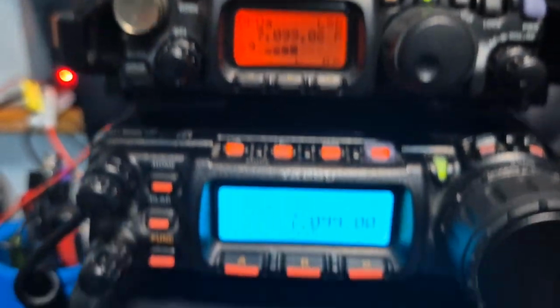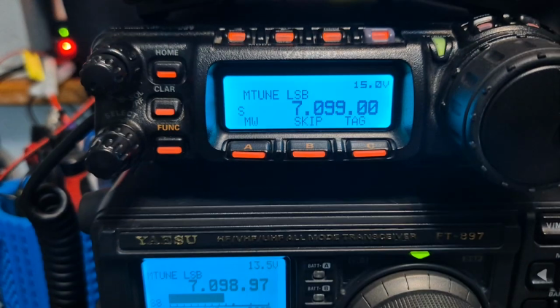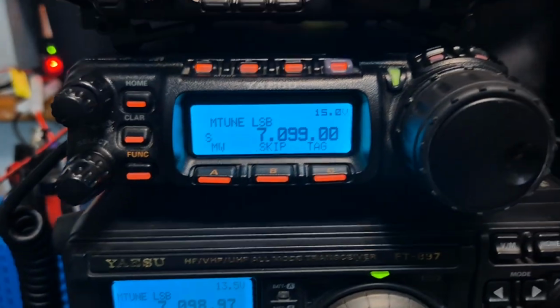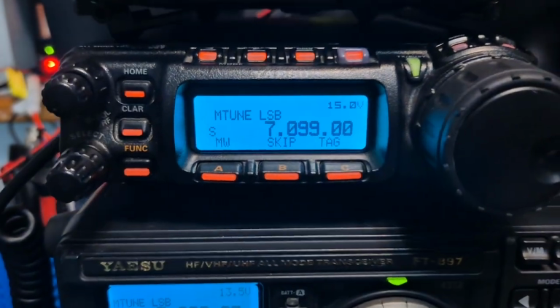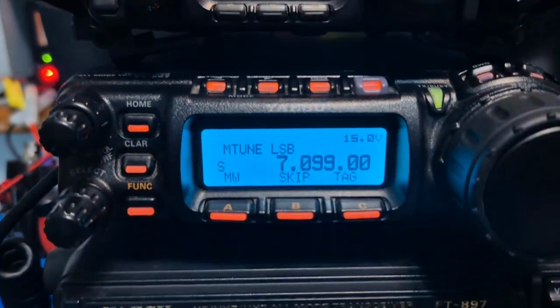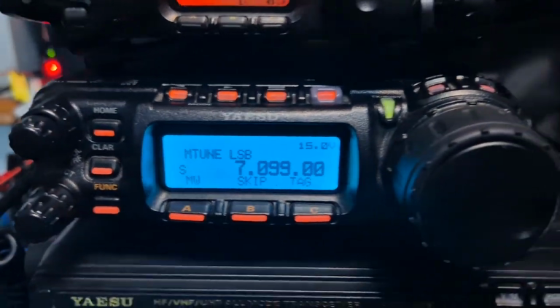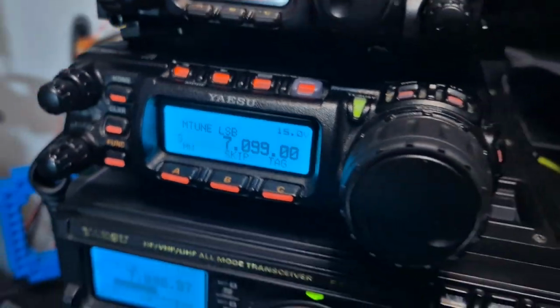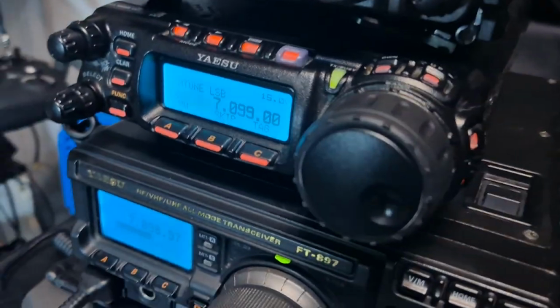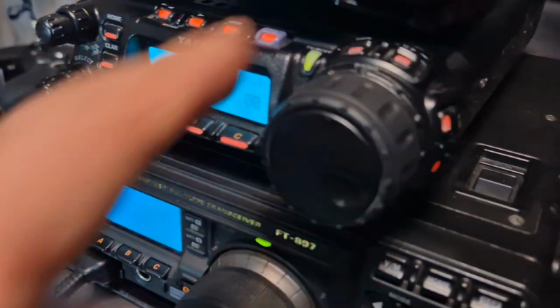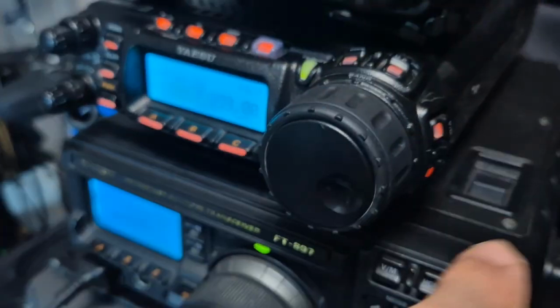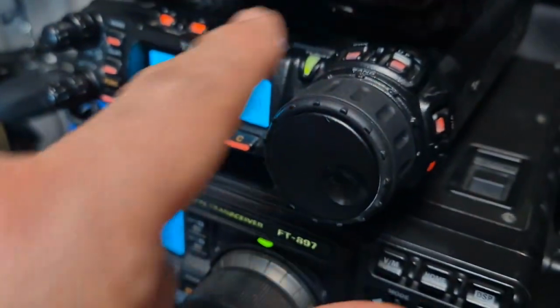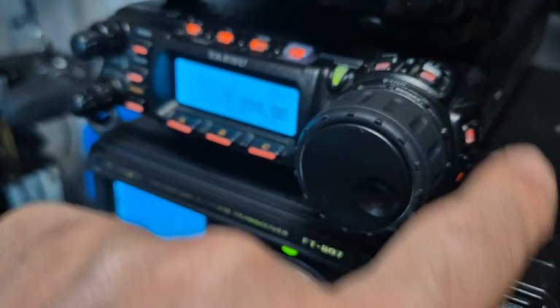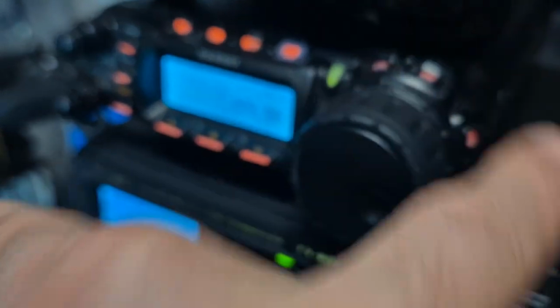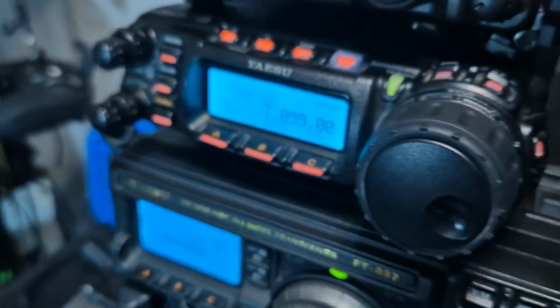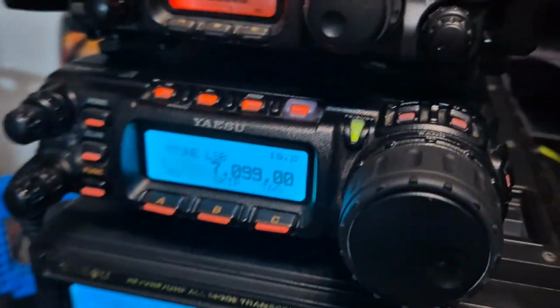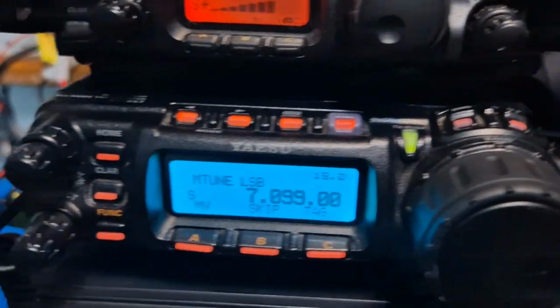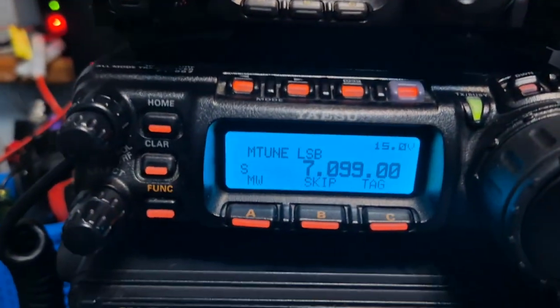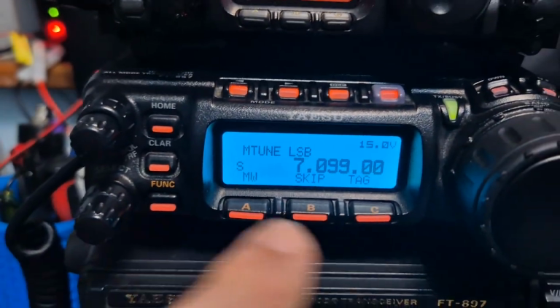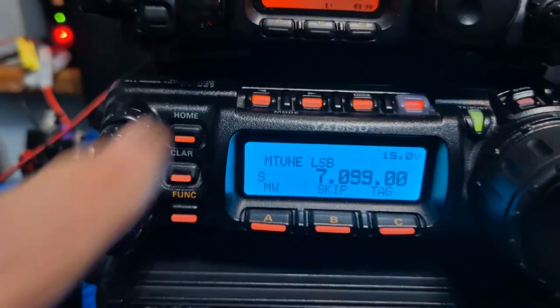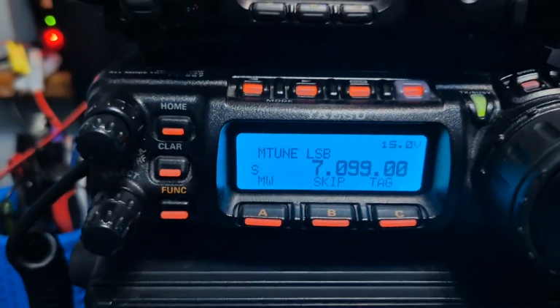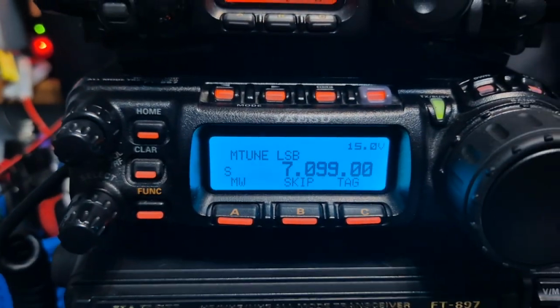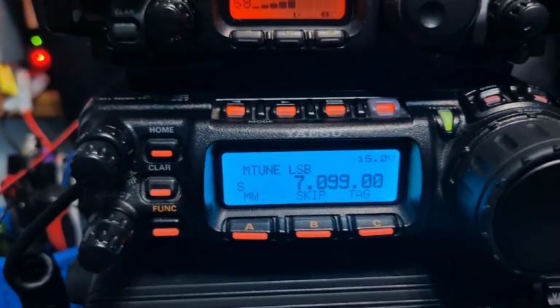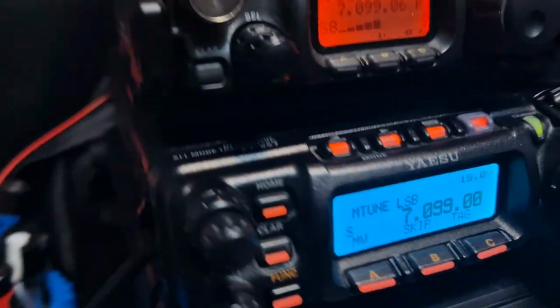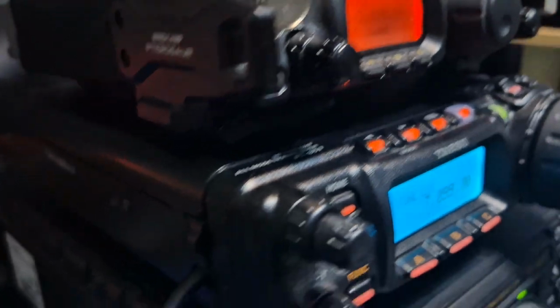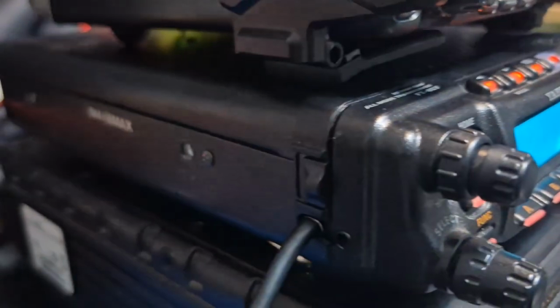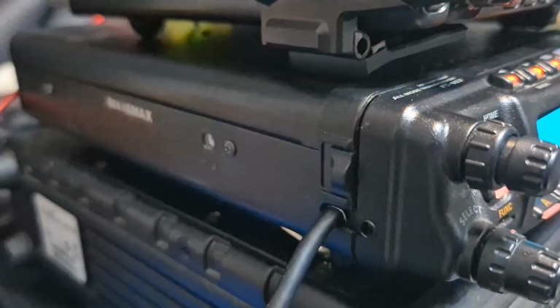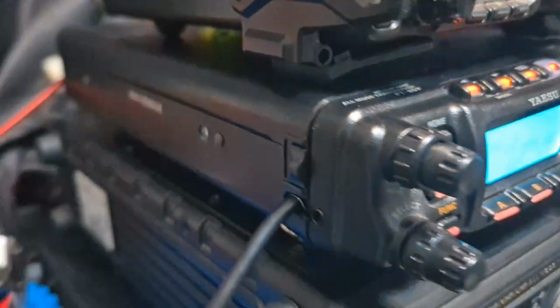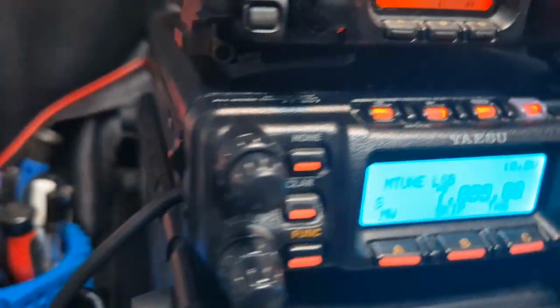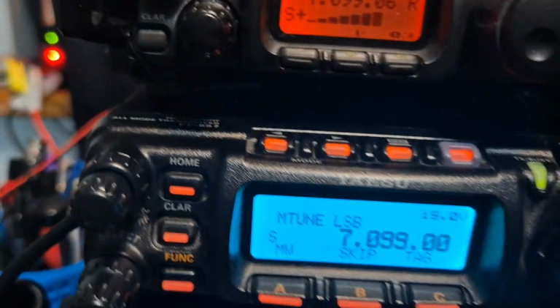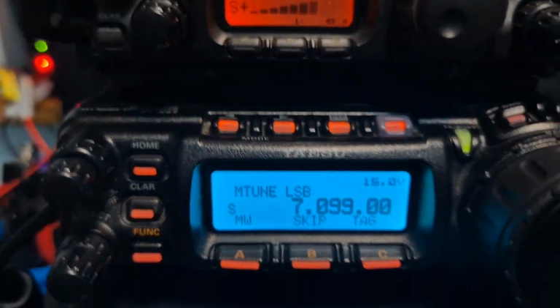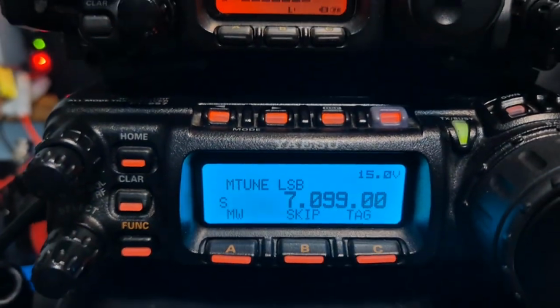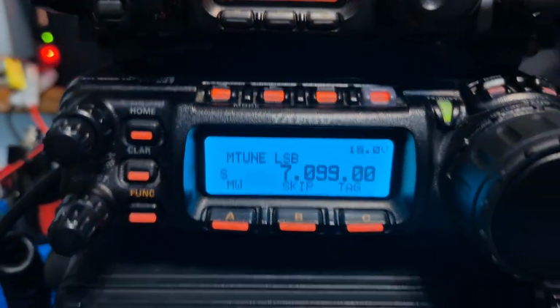Or do you prefer the 857 with its beautiful design here, with this little shuttlecock here? With the backlit buttons, it's a mobile 100 watt device — do you prefer that one?